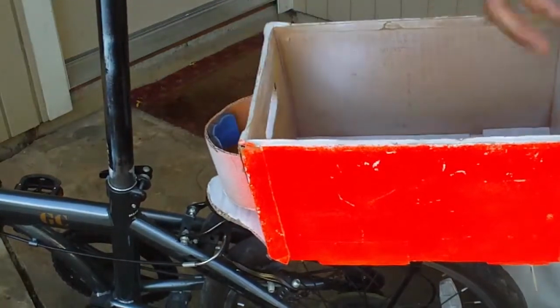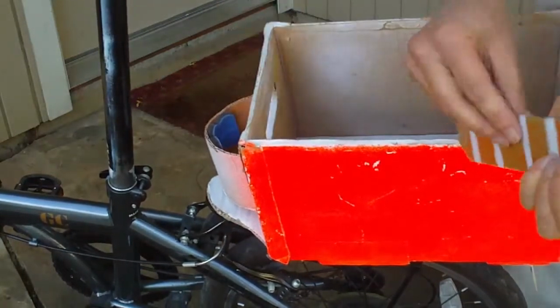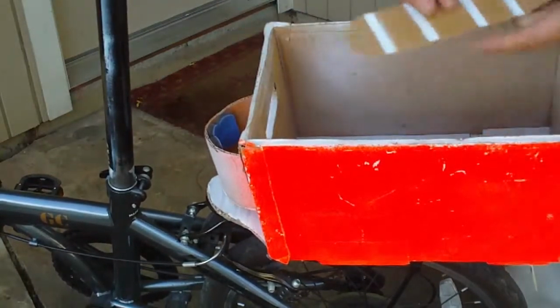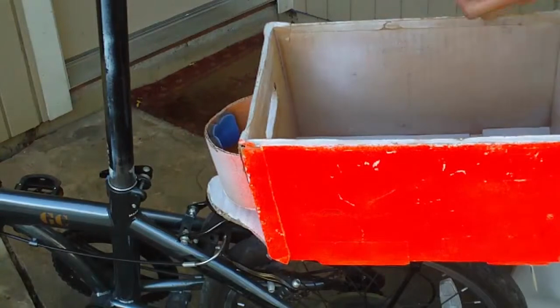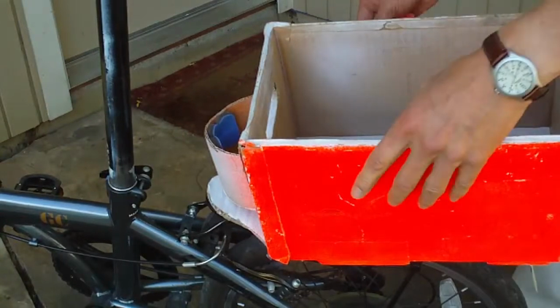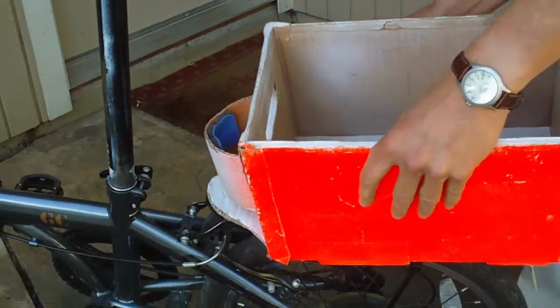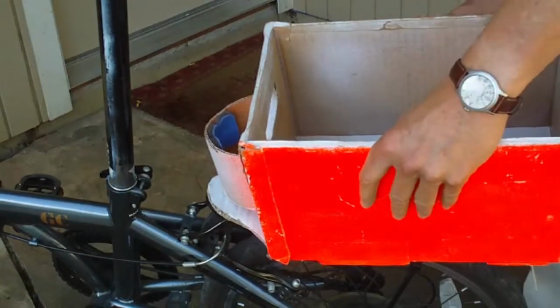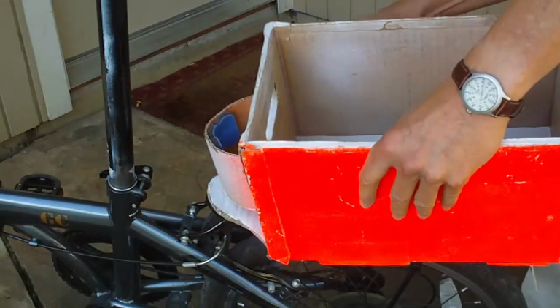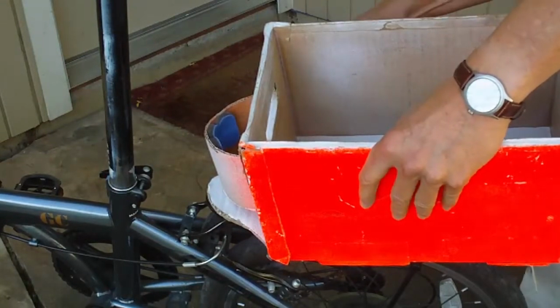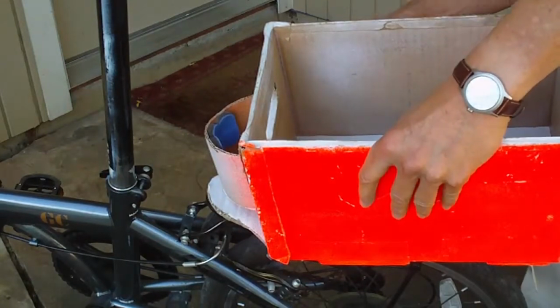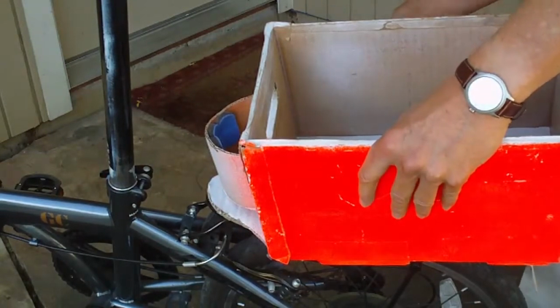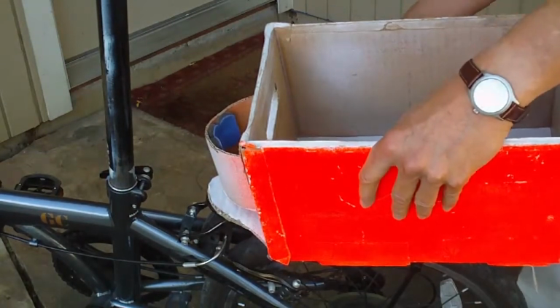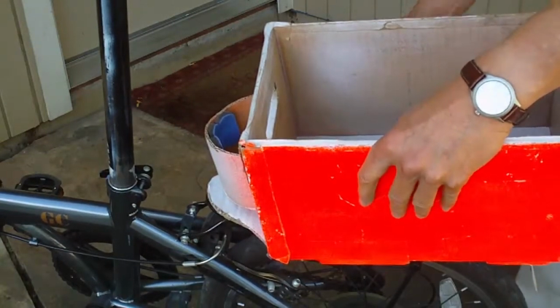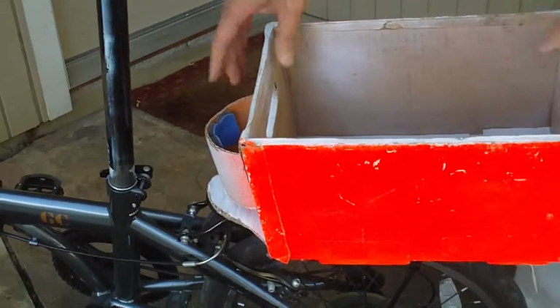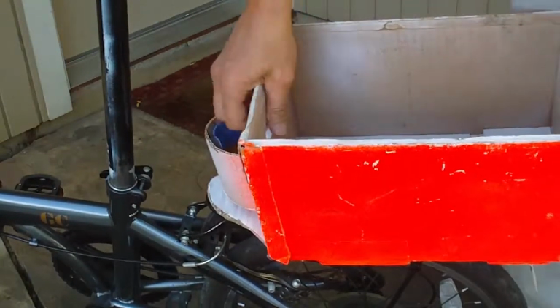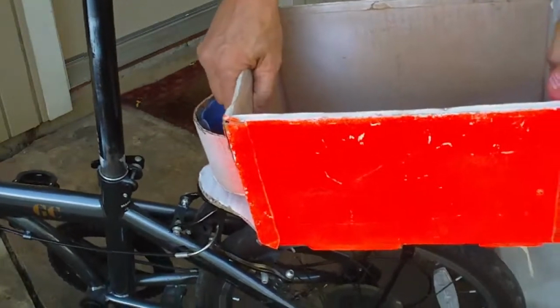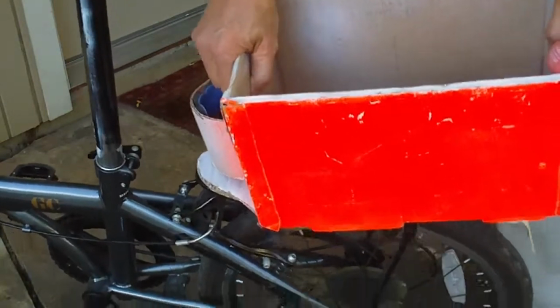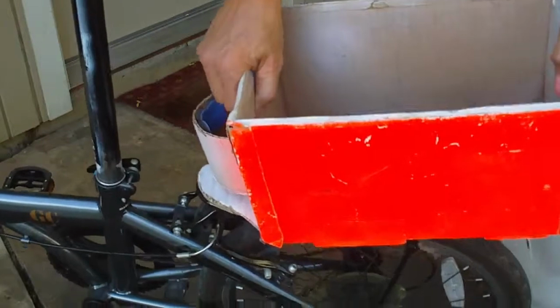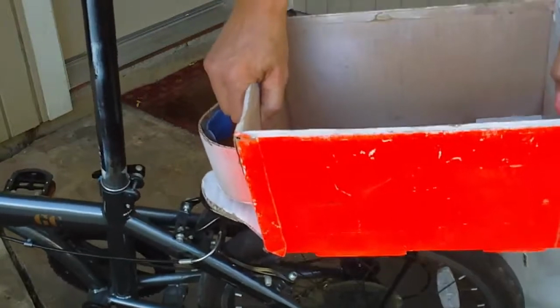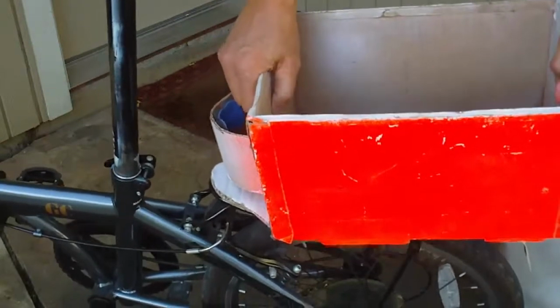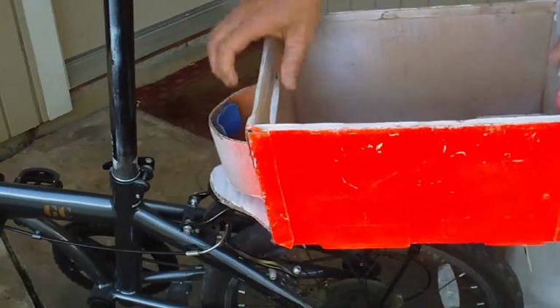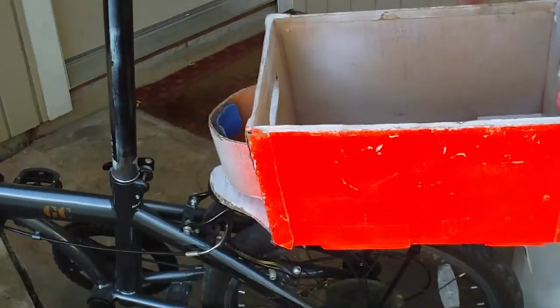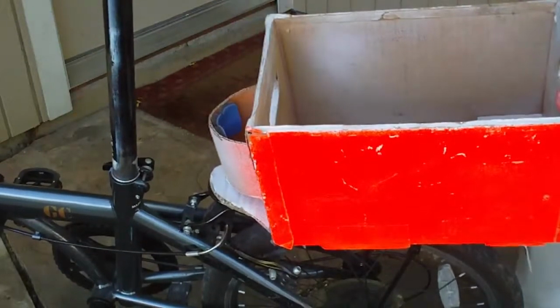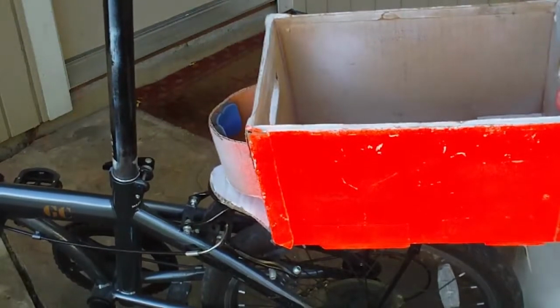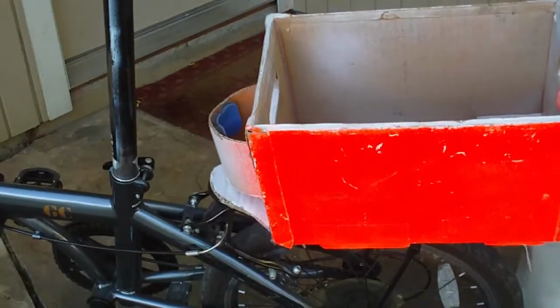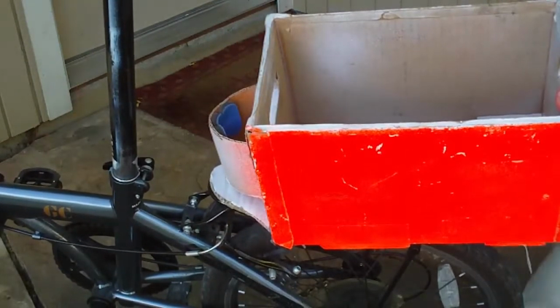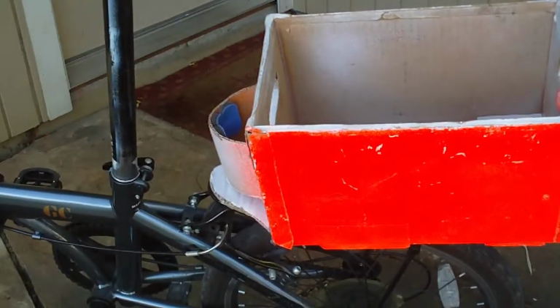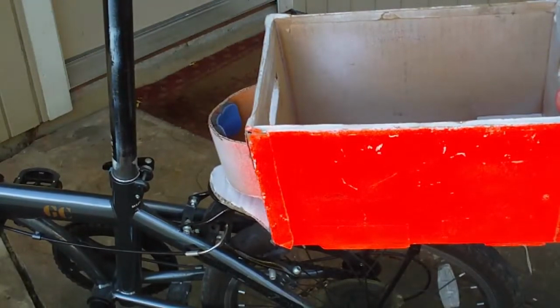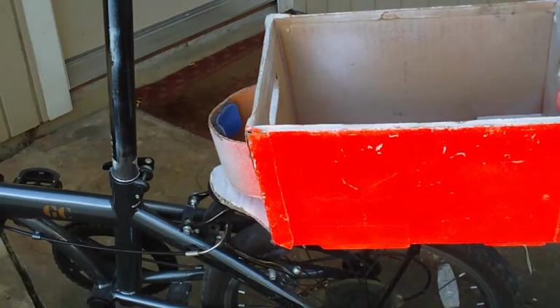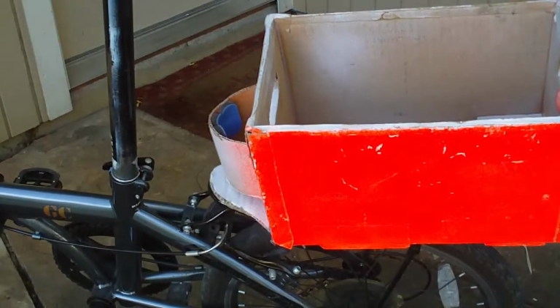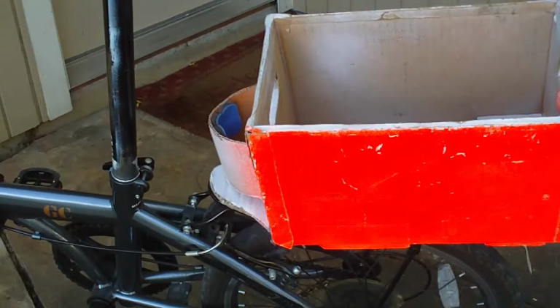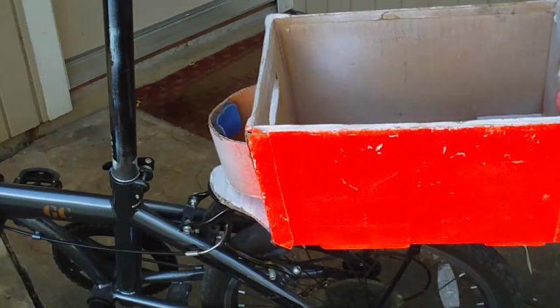Put the slide in, and it's totally locked. You can lift up the bike. So that's how you build the locking bike box.